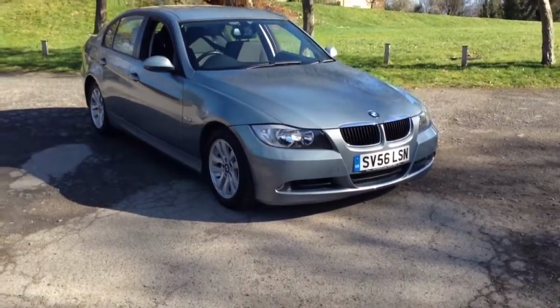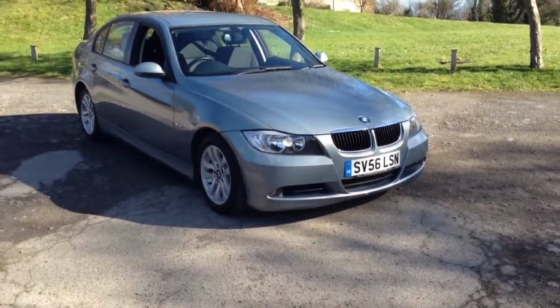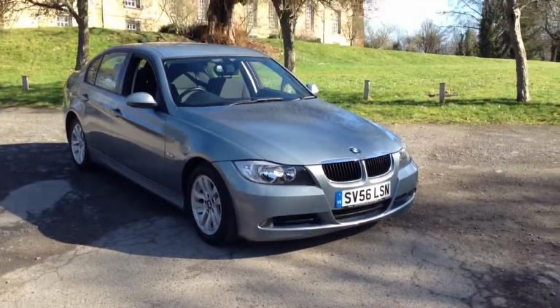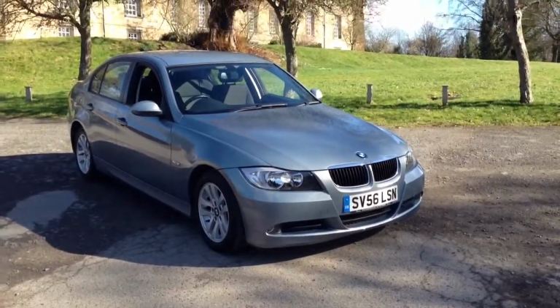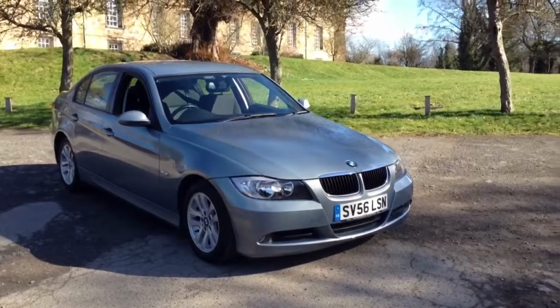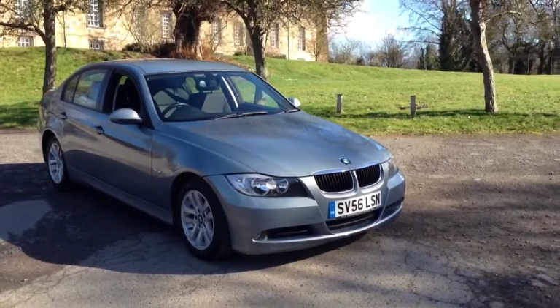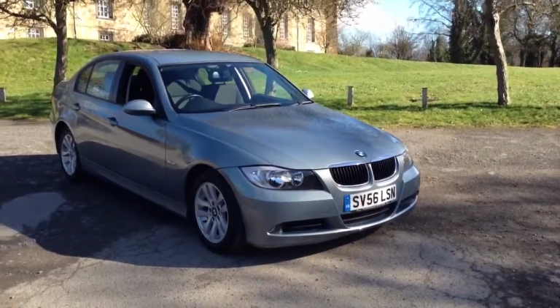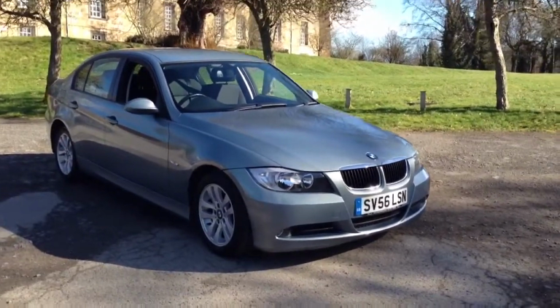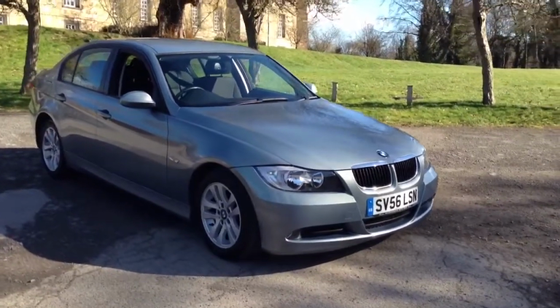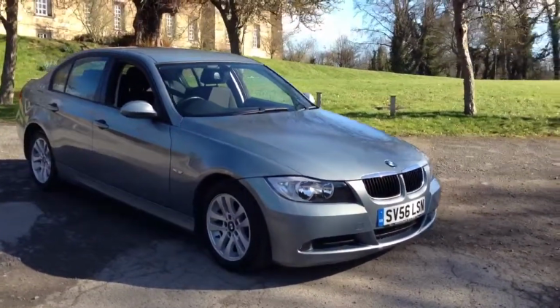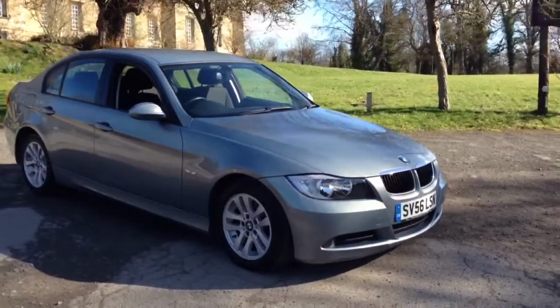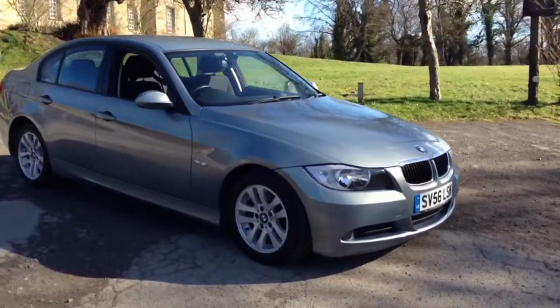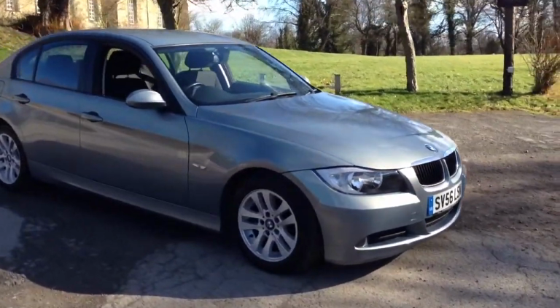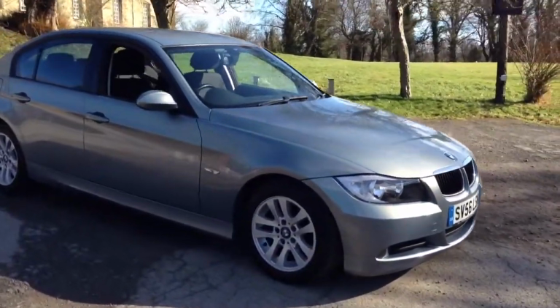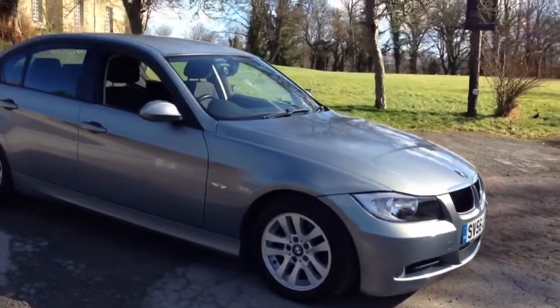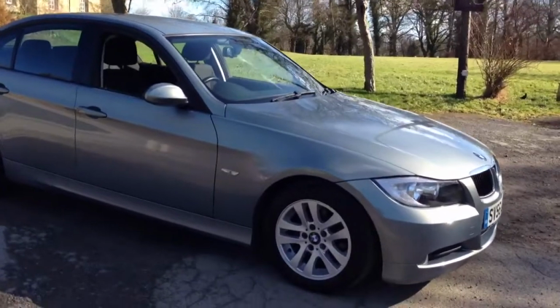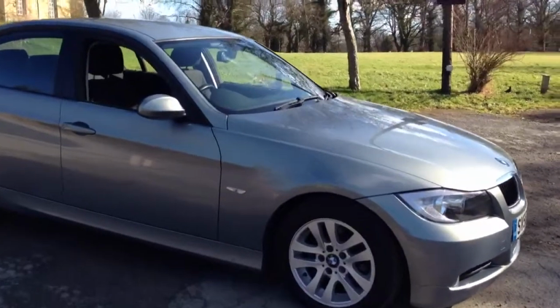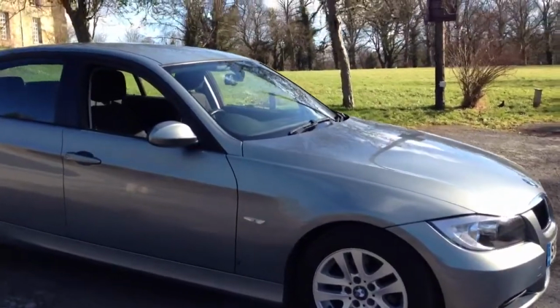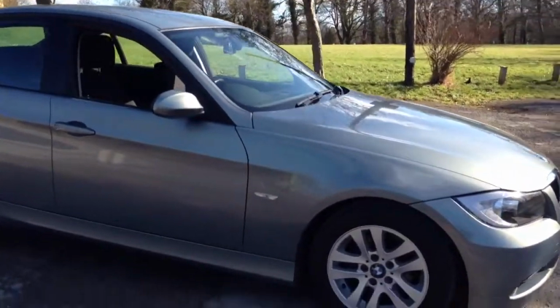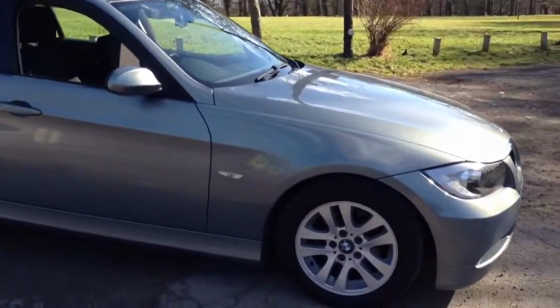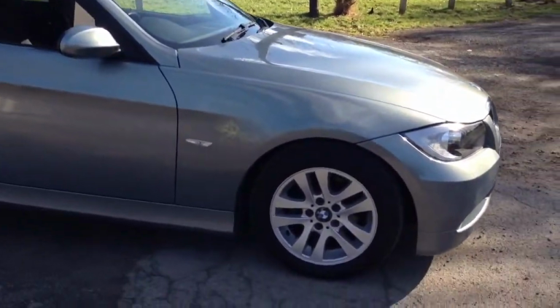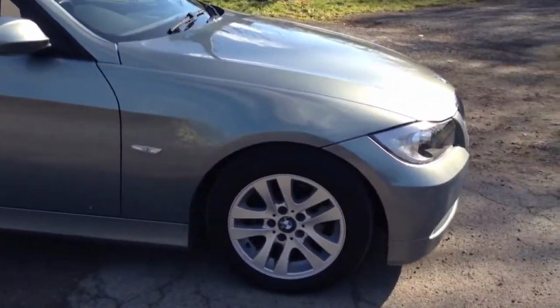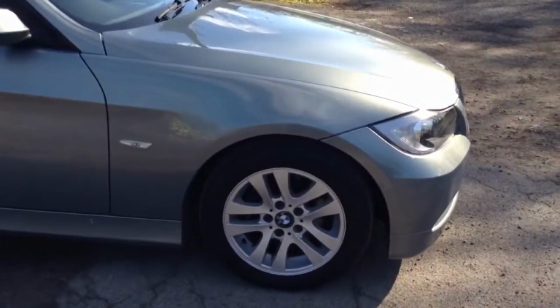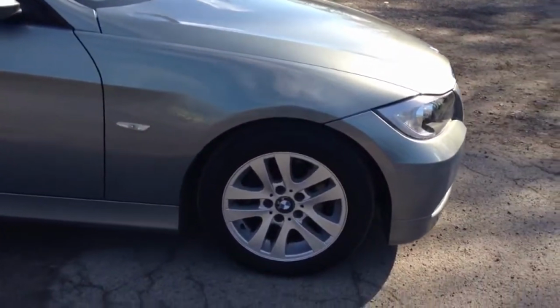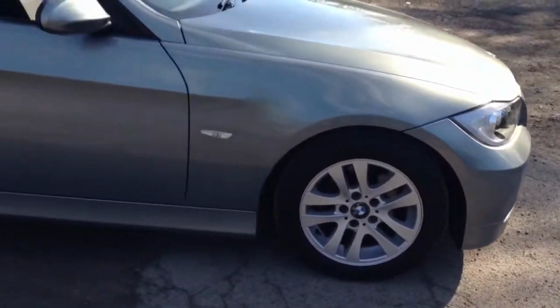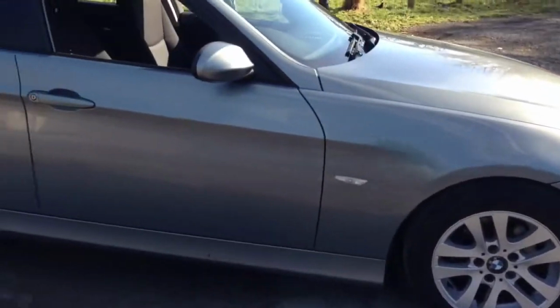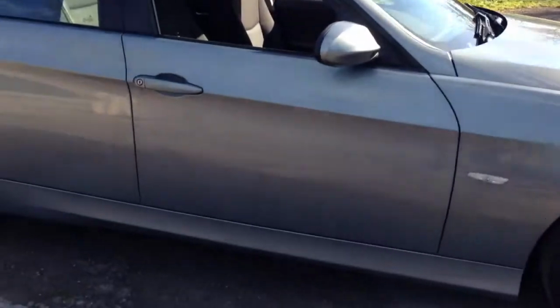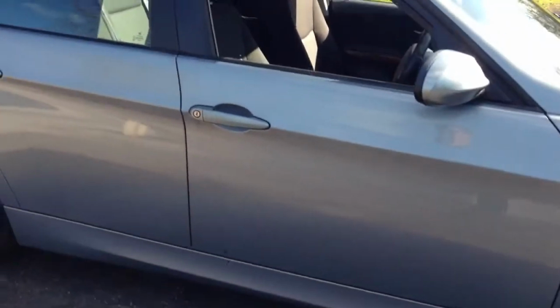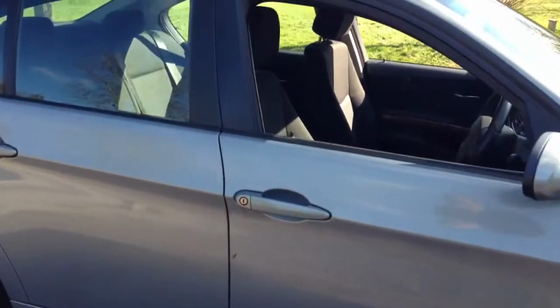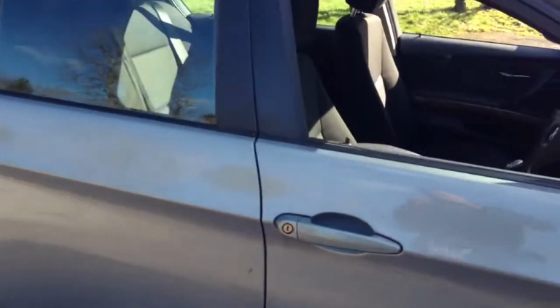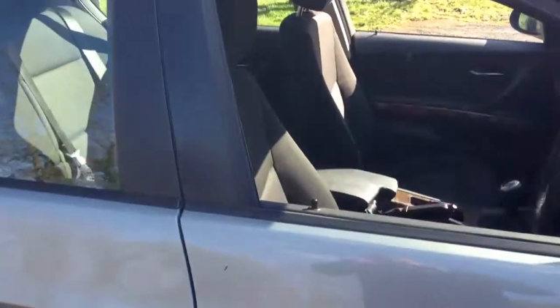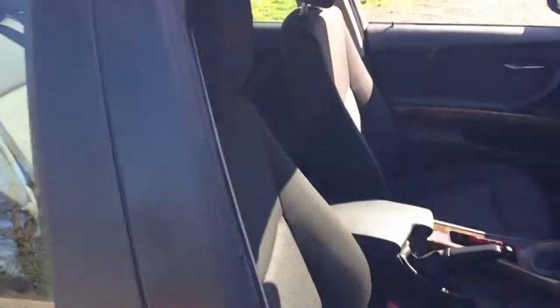Here we have a 2006 56 BMW 308 TD SE, finished in grey metallic. The car has 16 inch alloy wheels and black and grey cloth upholstery.